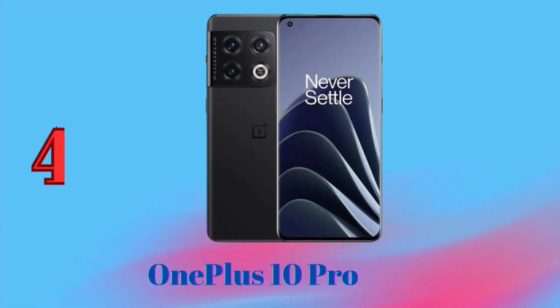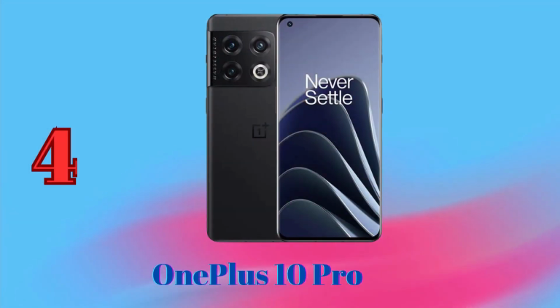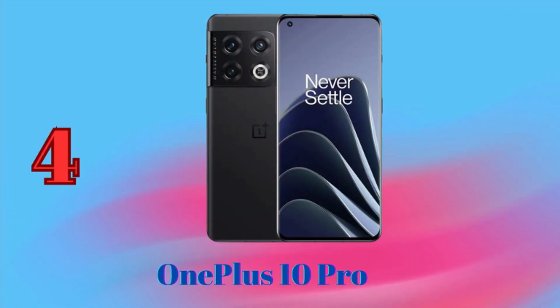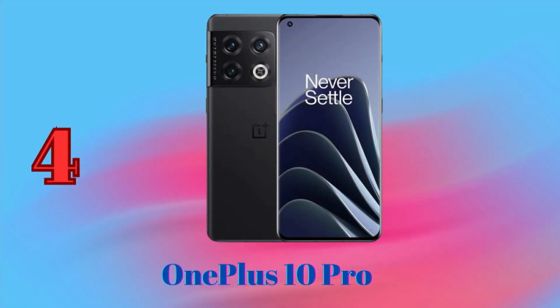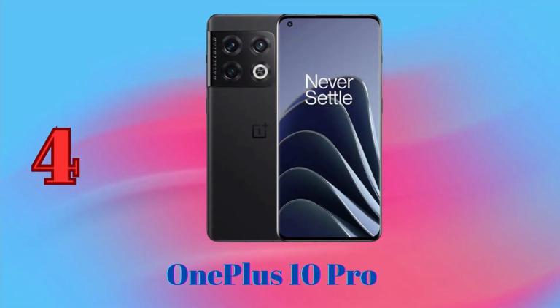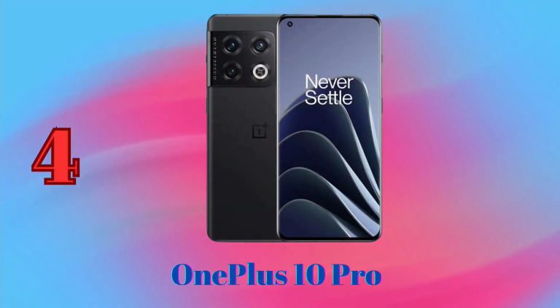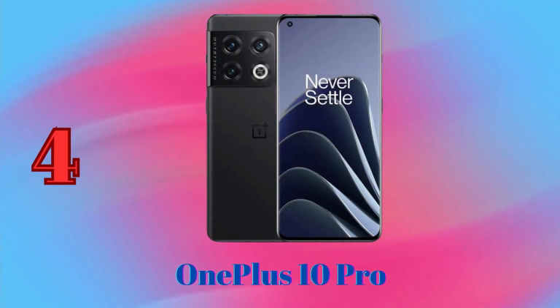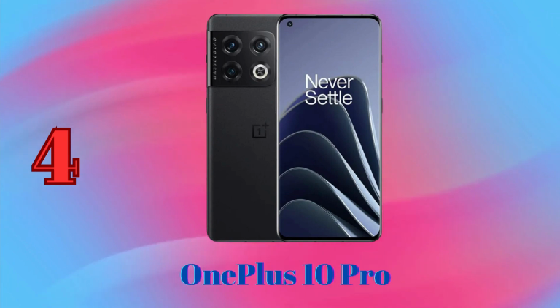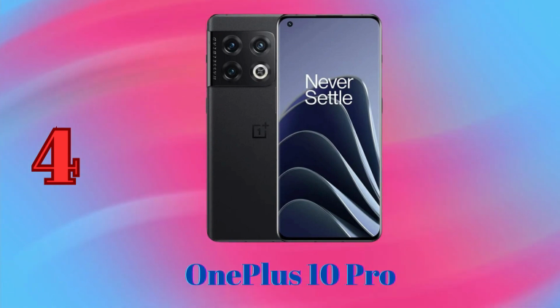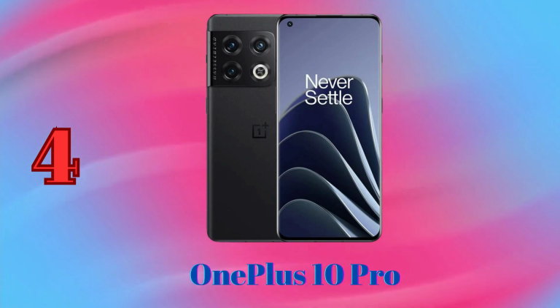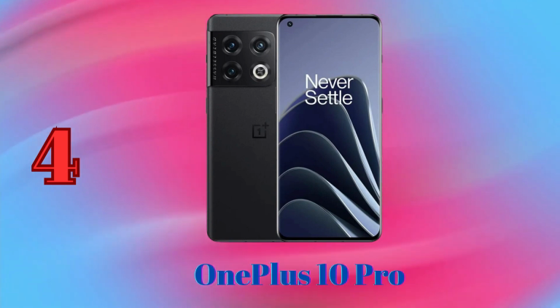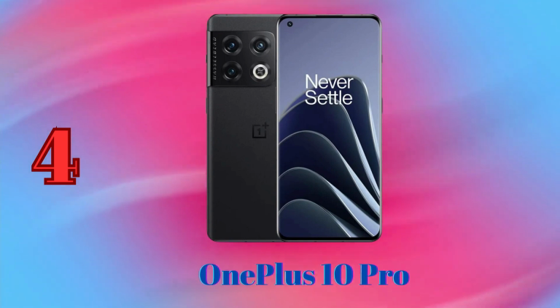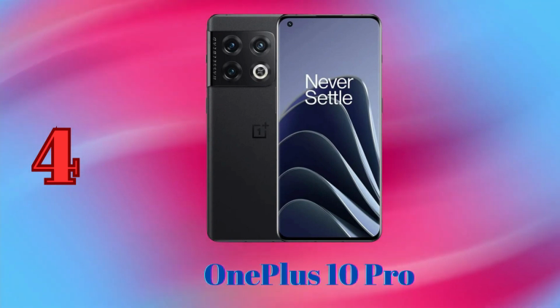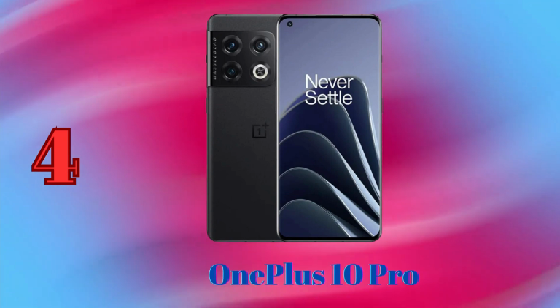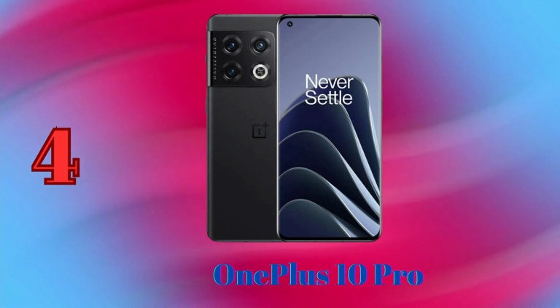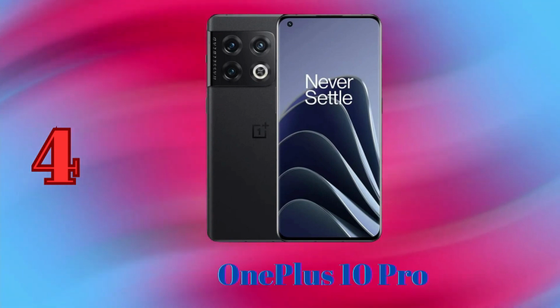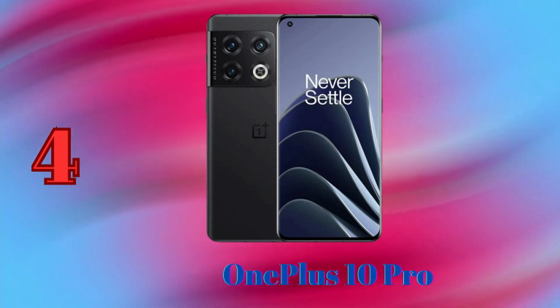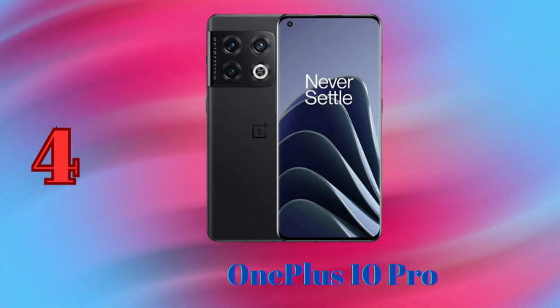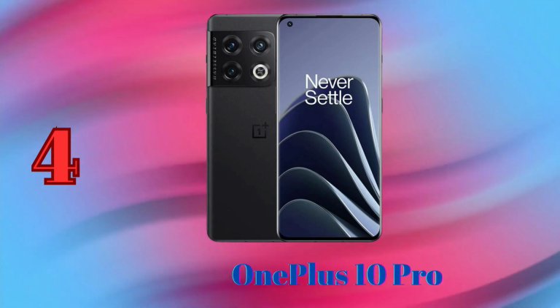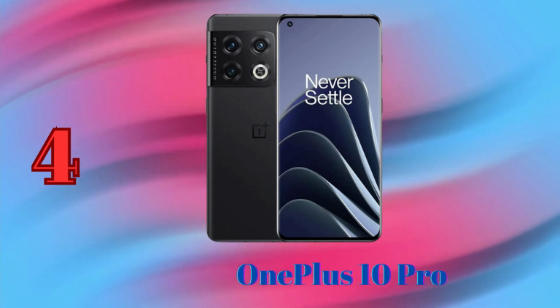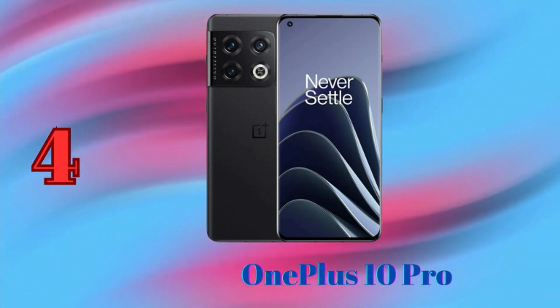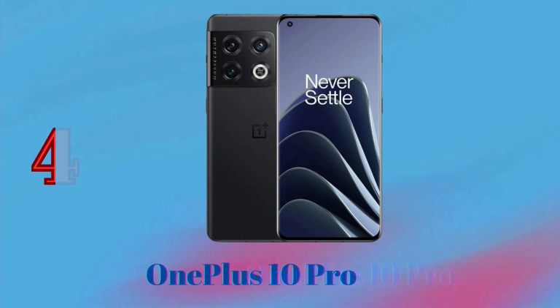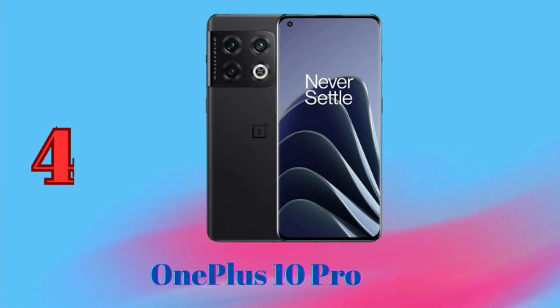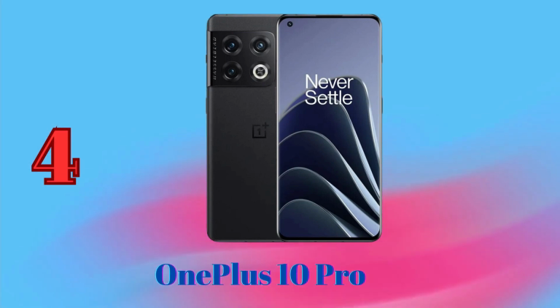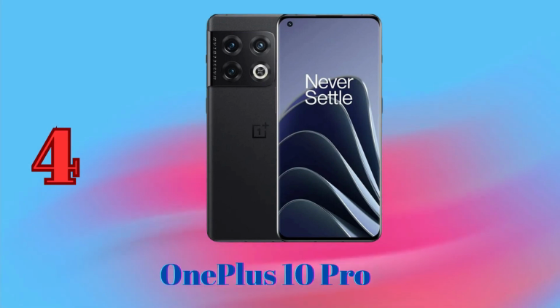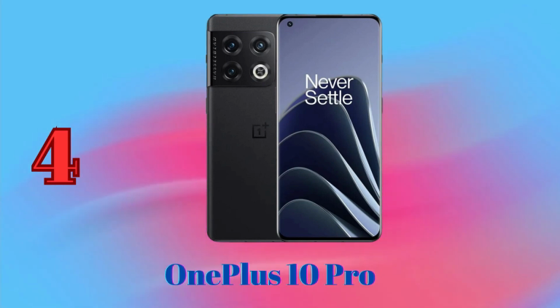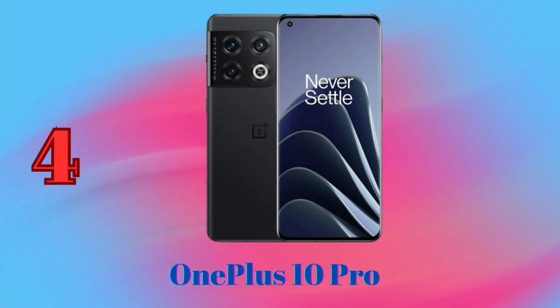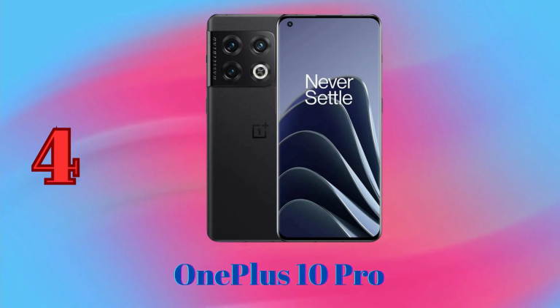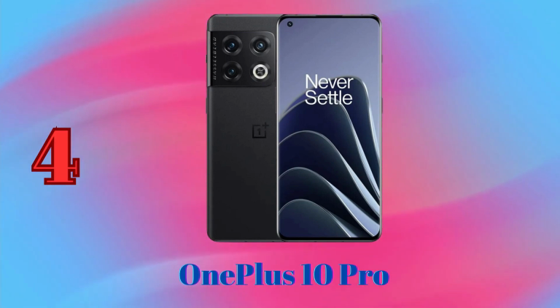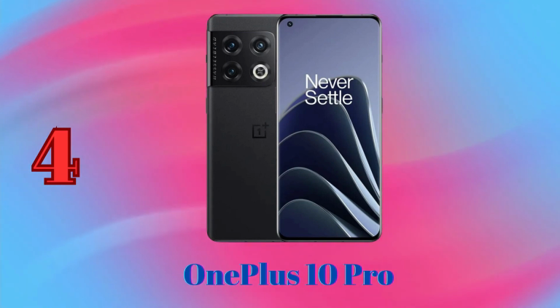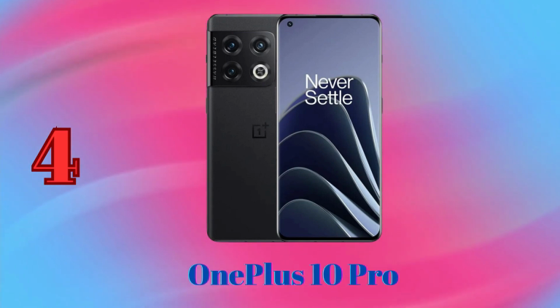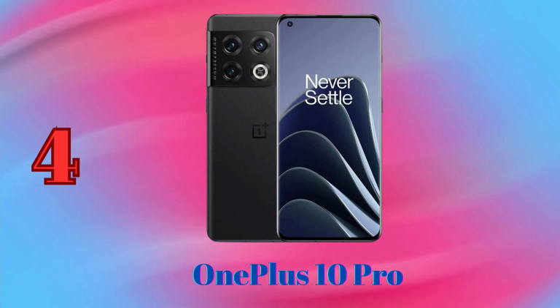OnePlus 10 Pro — this phone has a triple camera system with a 48MP main sensor, a 50MP ultrawide sensor, and an 8MP telephoto sensor with 3.3x optical zoom. It also has a 32MP front-facing camera.